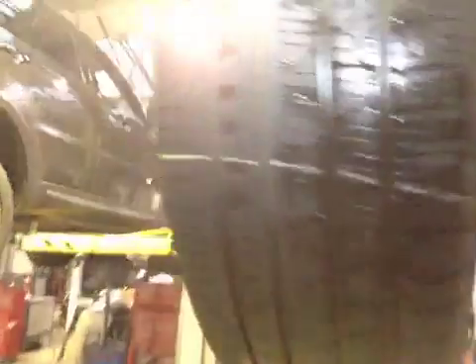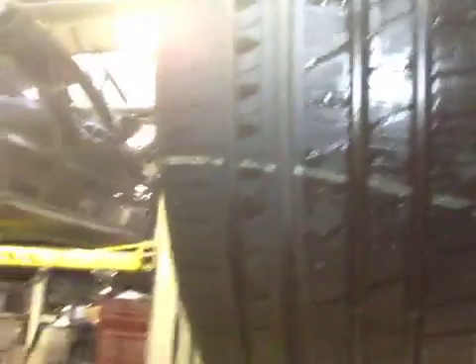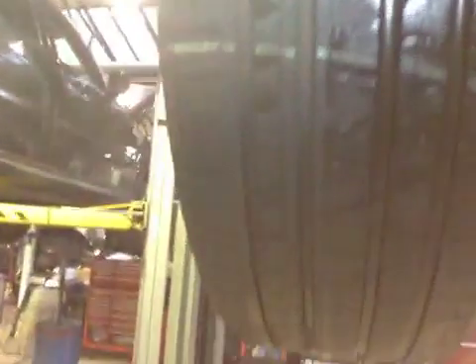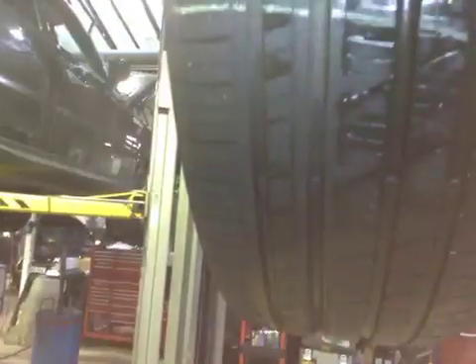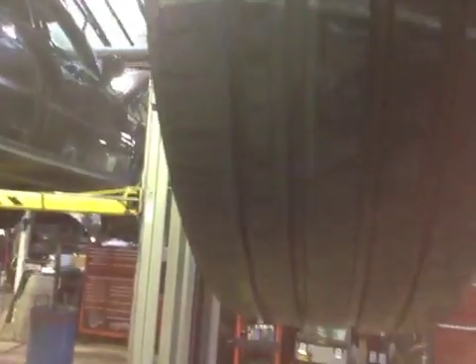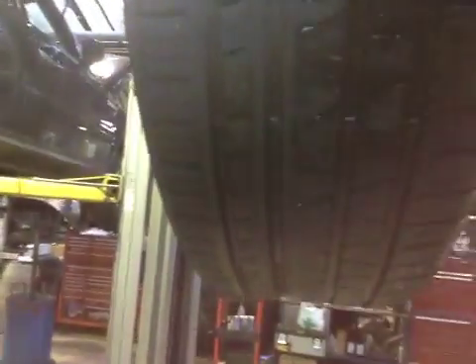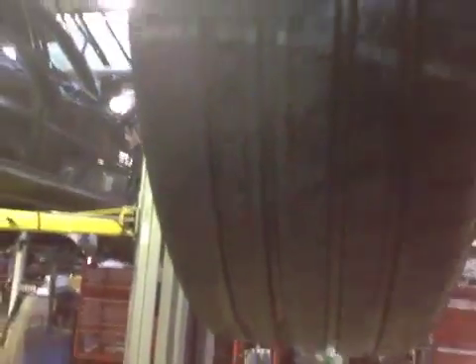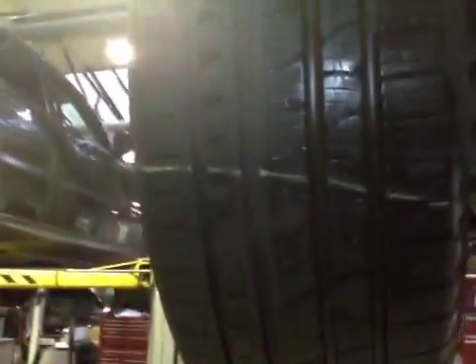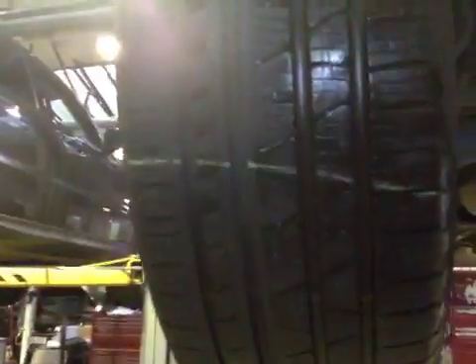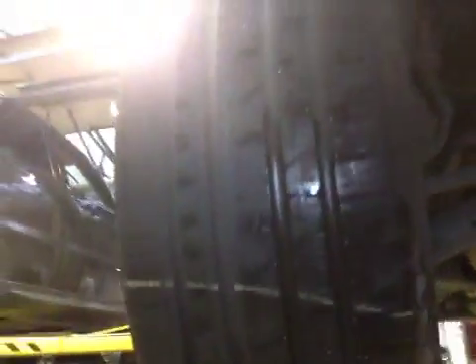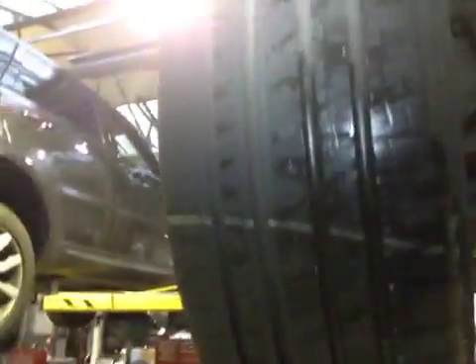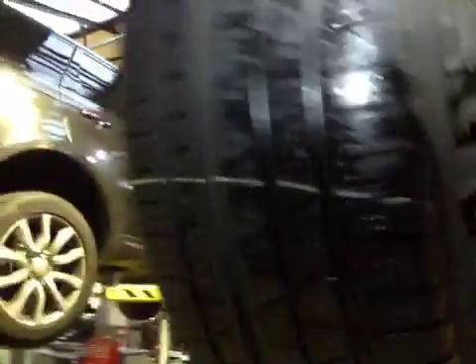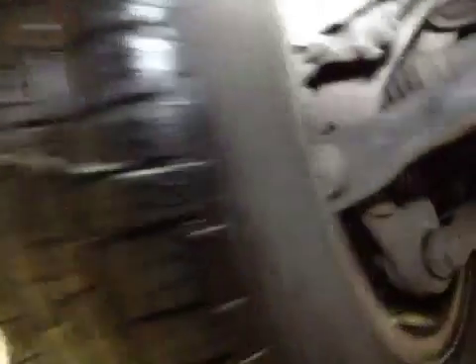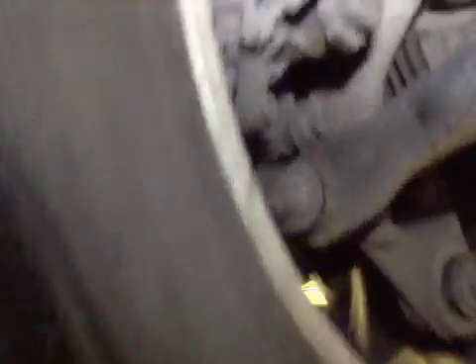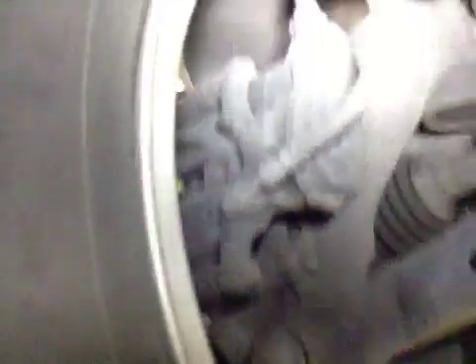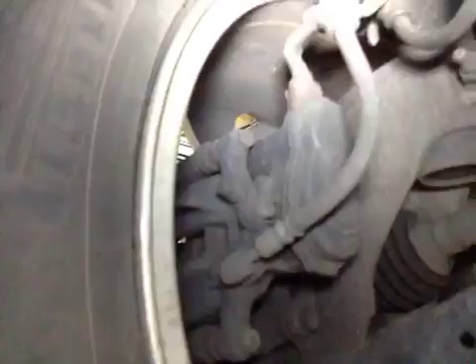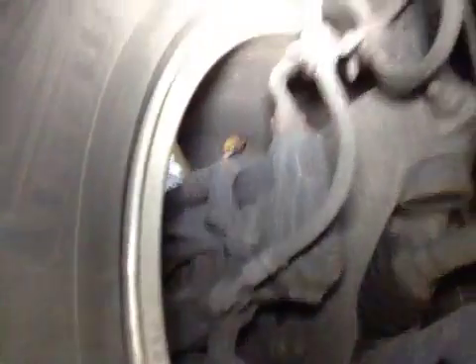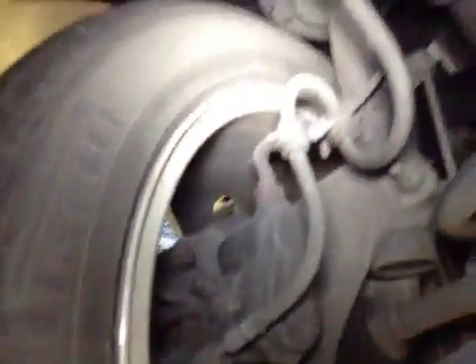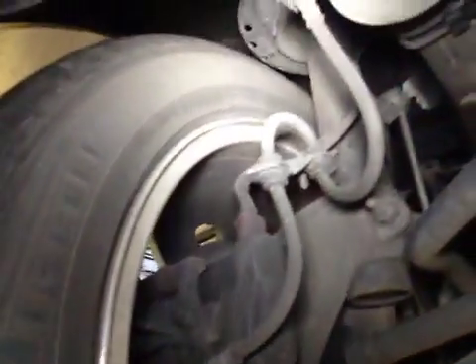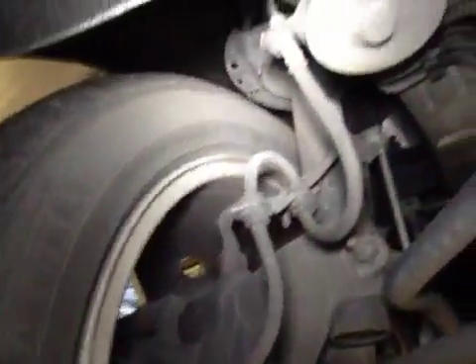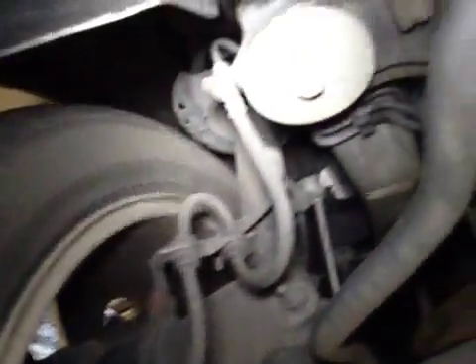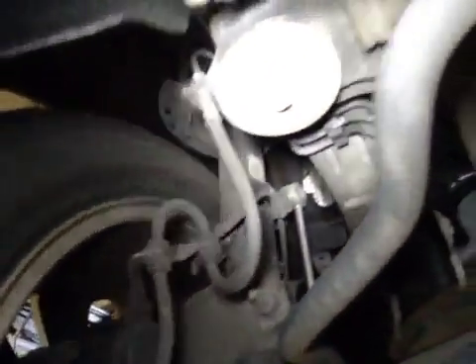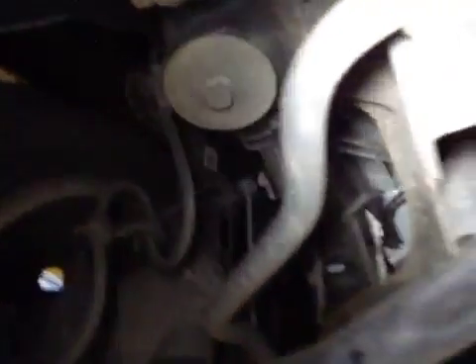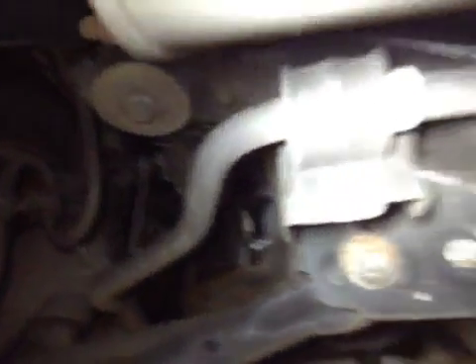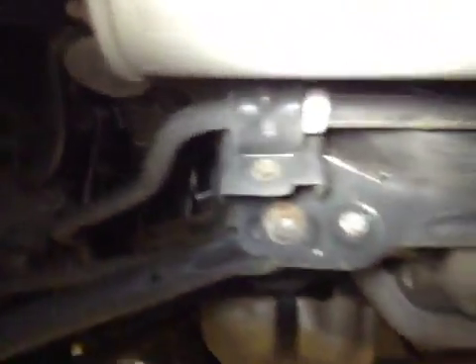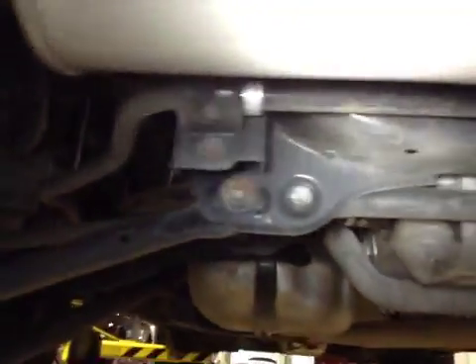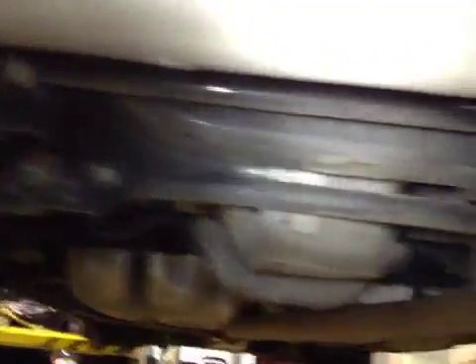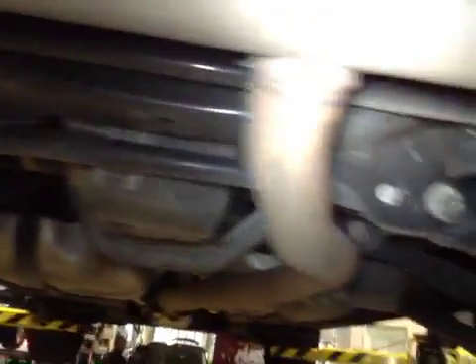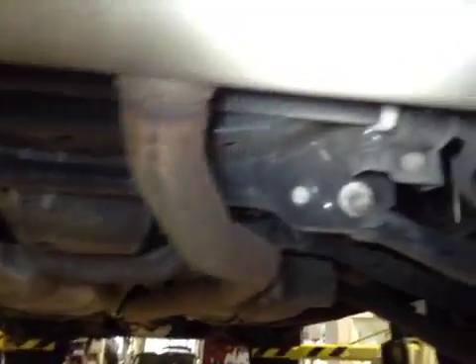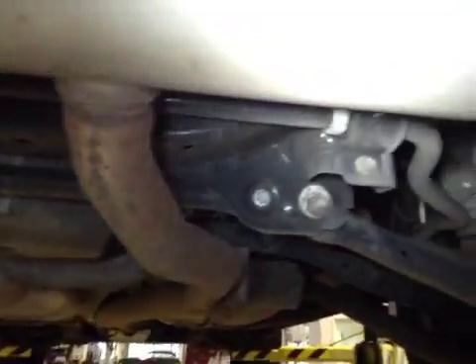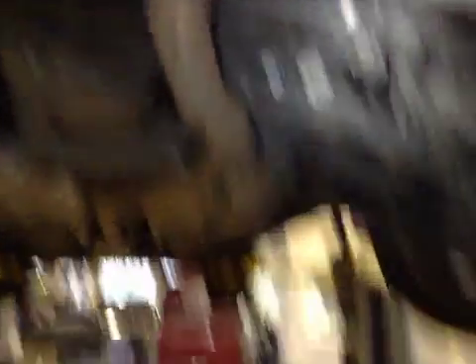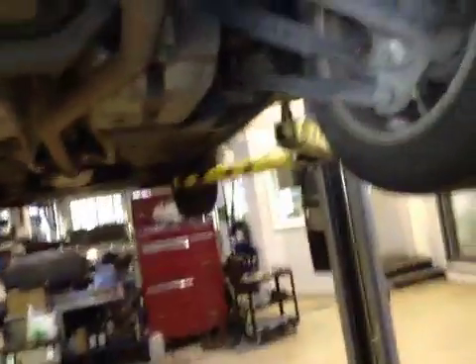Now looking at the near side passenger side rear tyre. Tyre tread depth good. Looking at caliper and pipework — that's all ok. Looking out at the anti-roll bar, securely mounted.